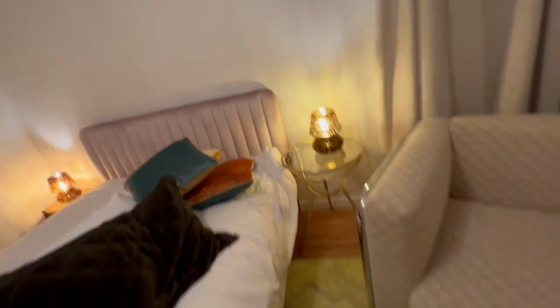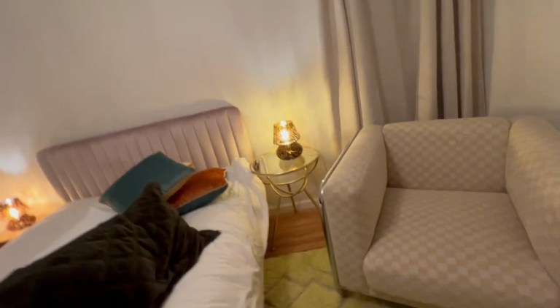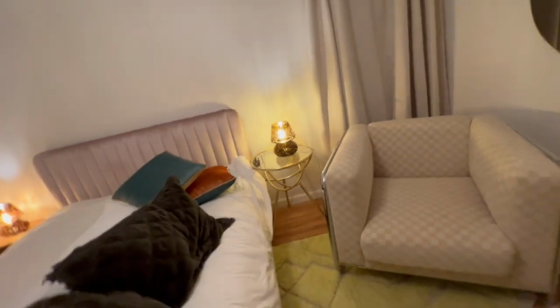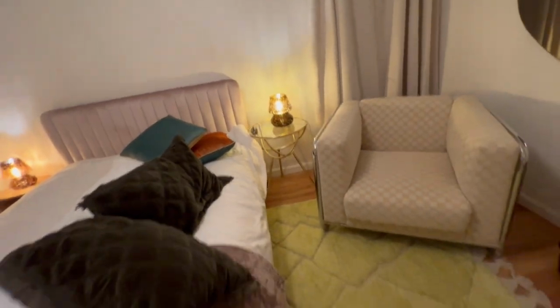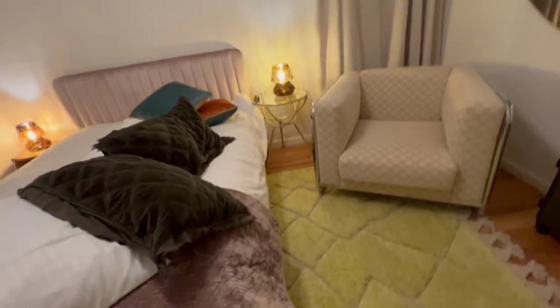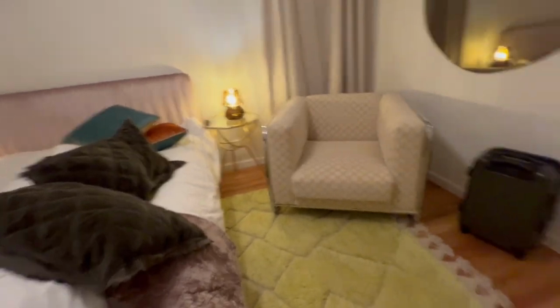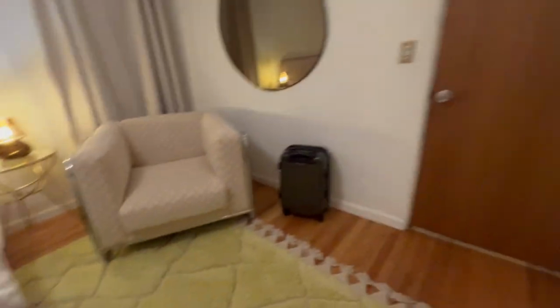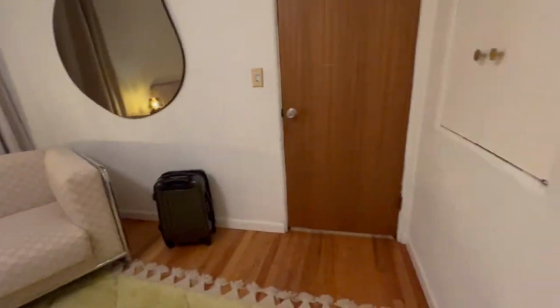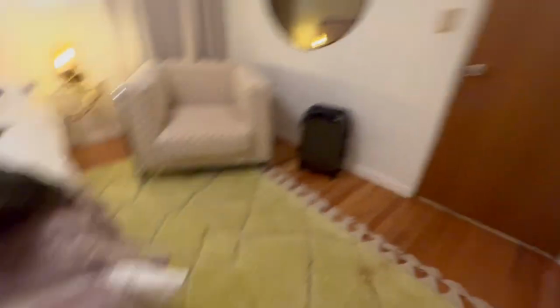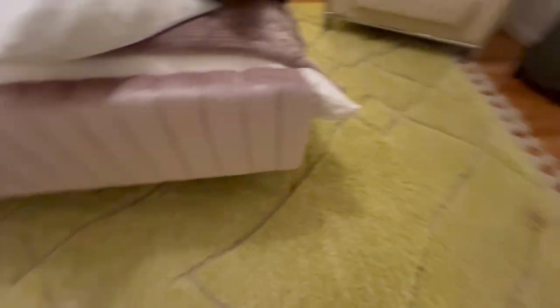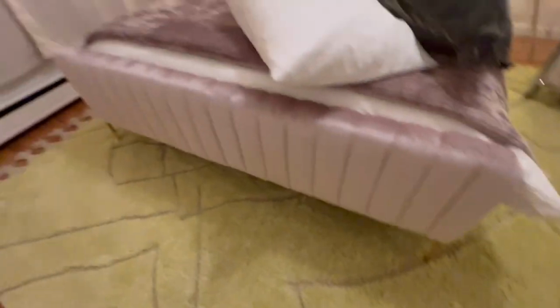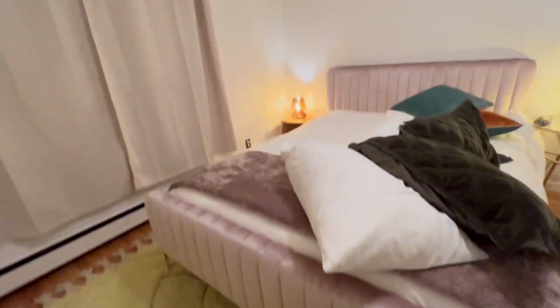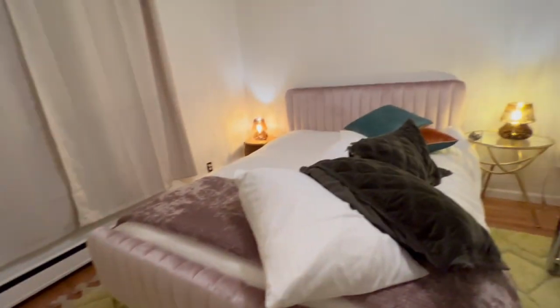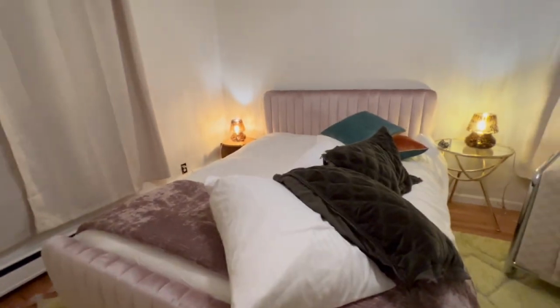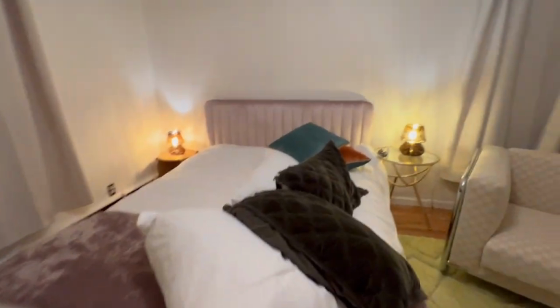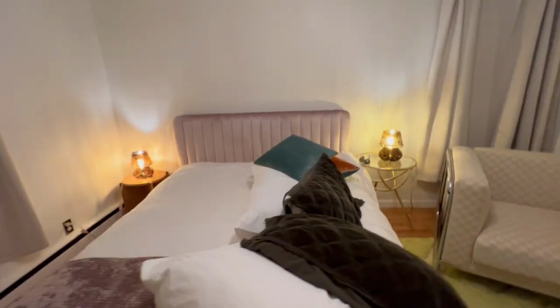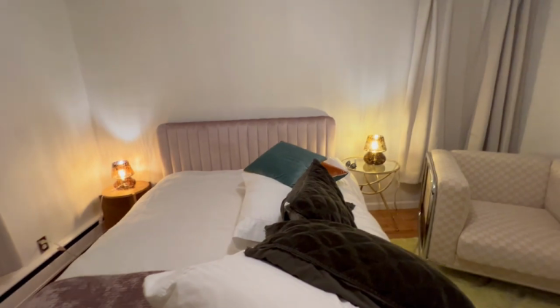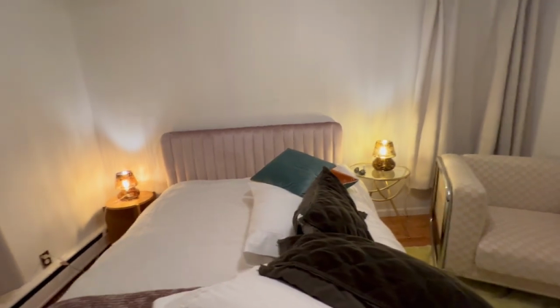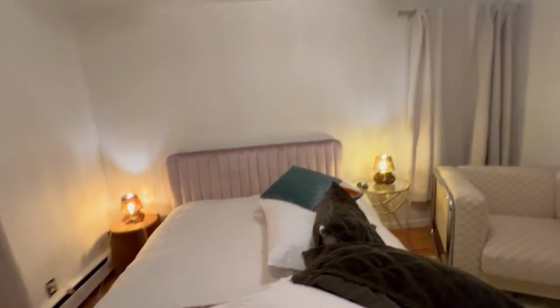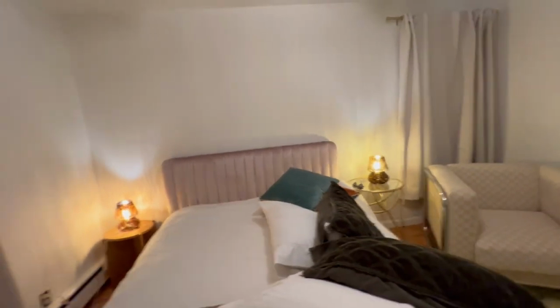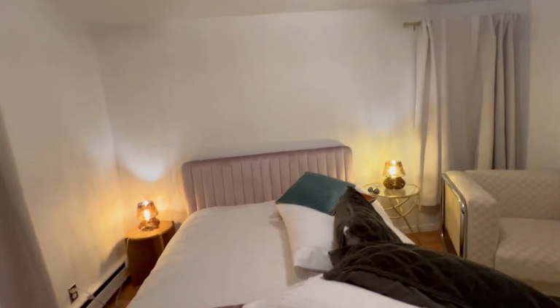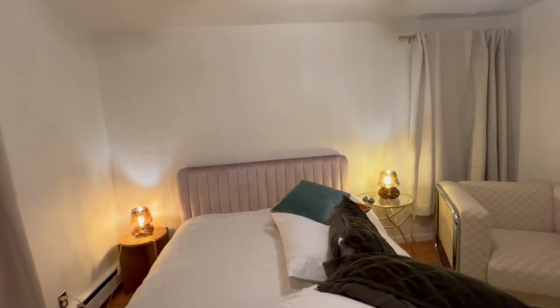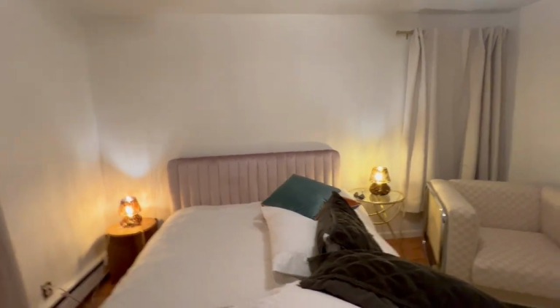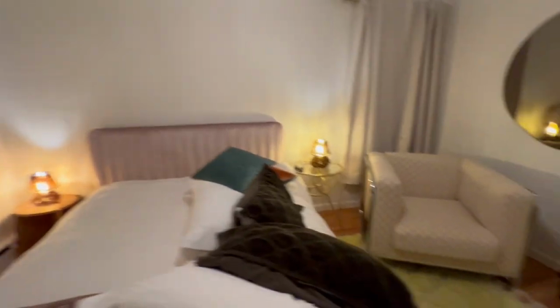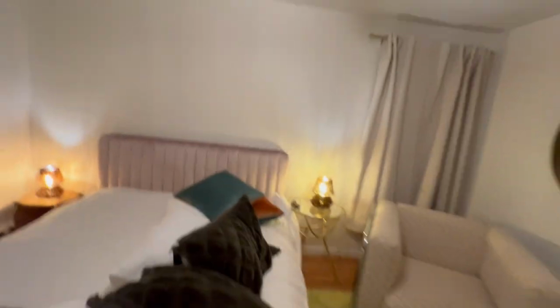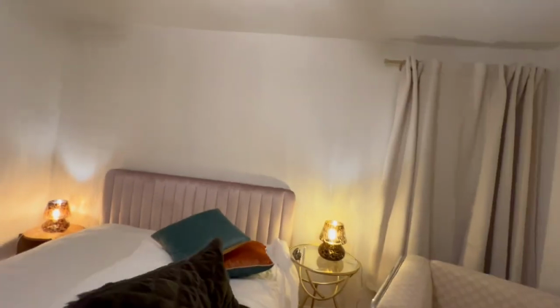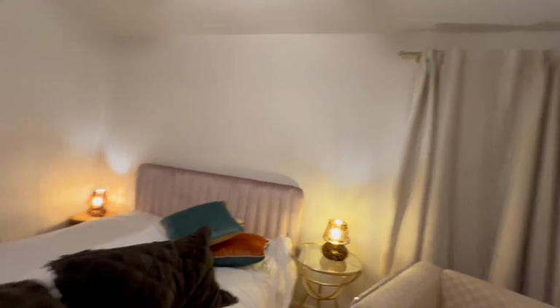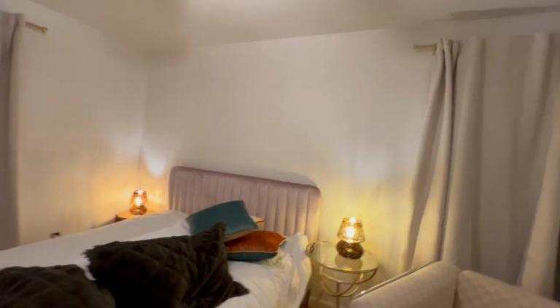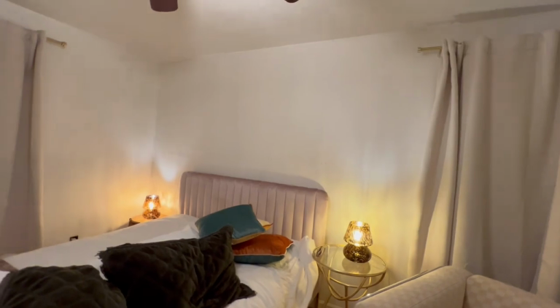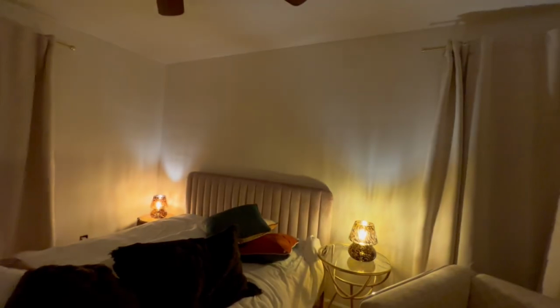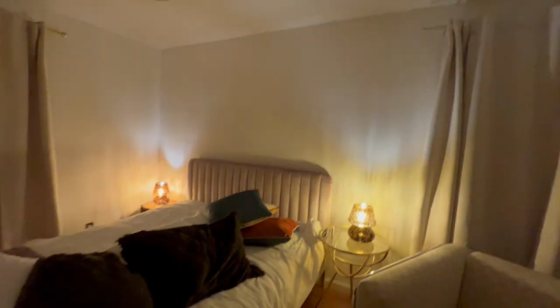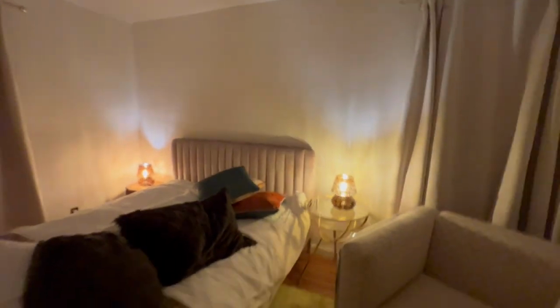This is an Airbnb I'm staying at, and they've done a really nice job — look at the way they put this room together. These mushroom lamps are simple, and let's actually turn off the main lights.